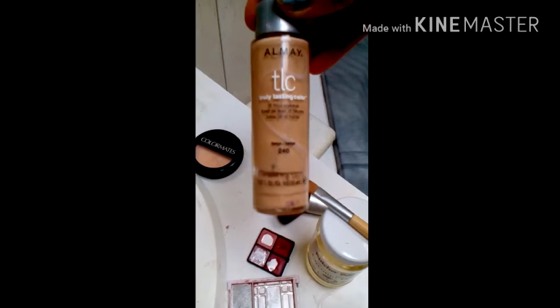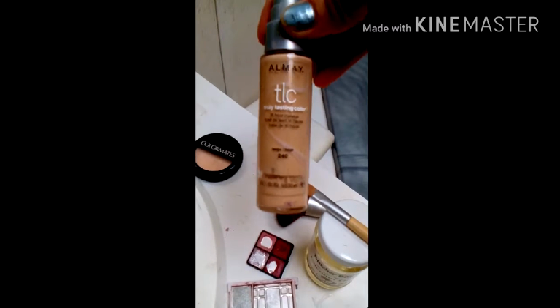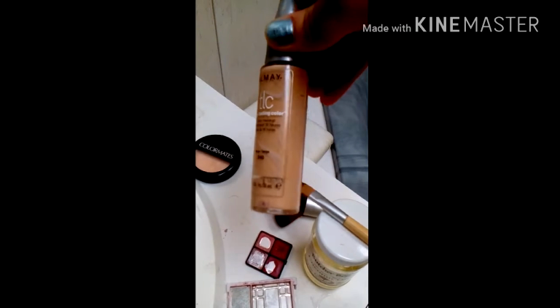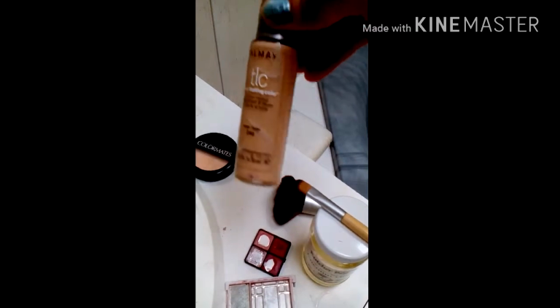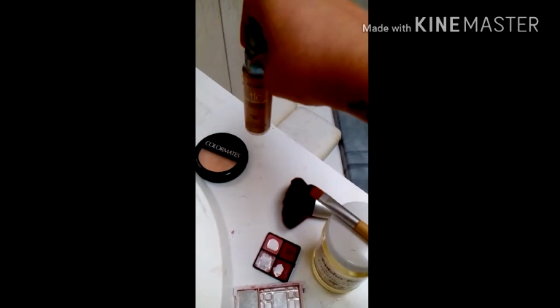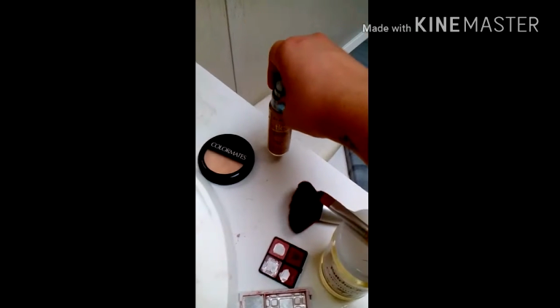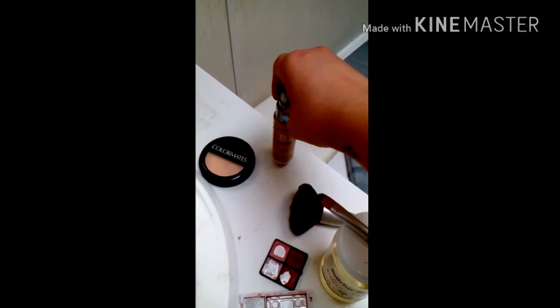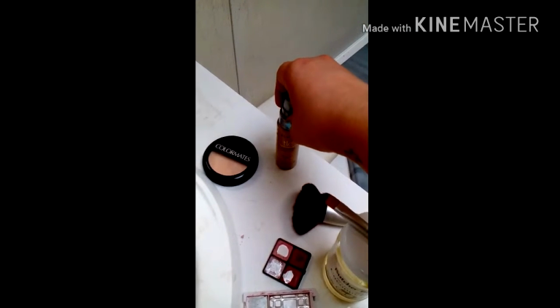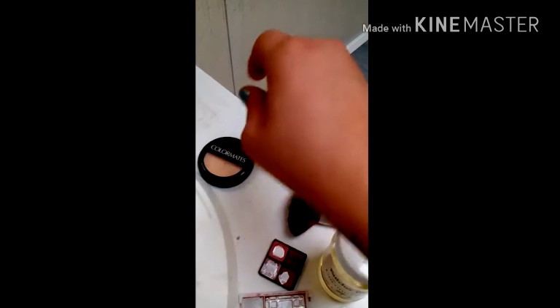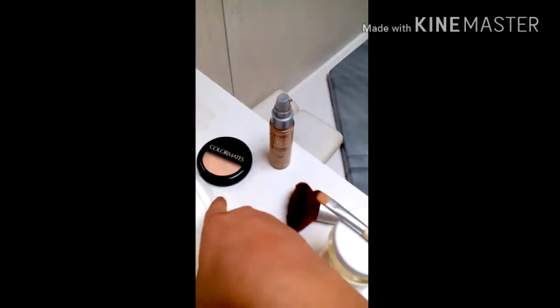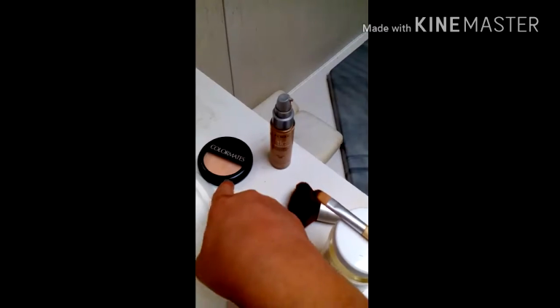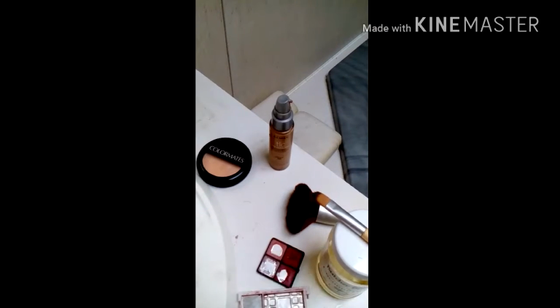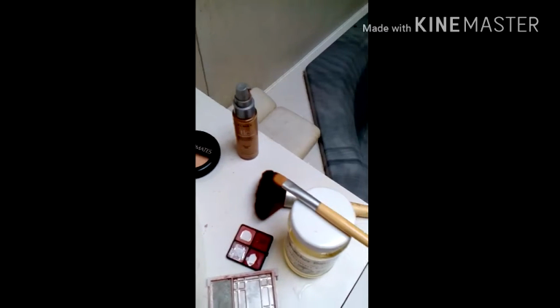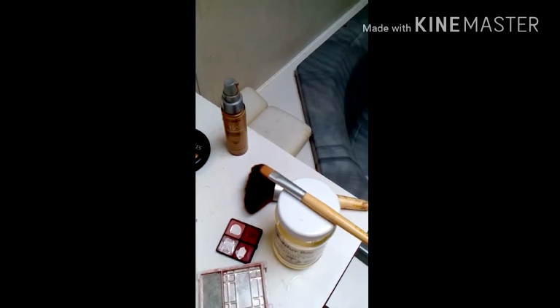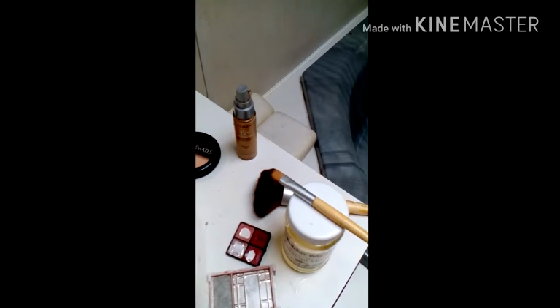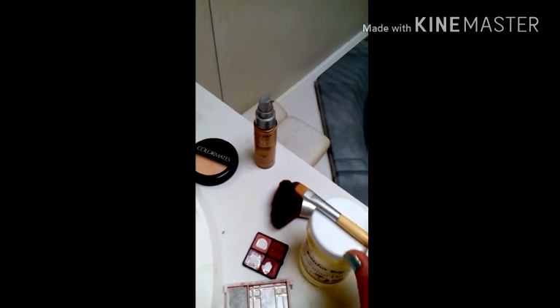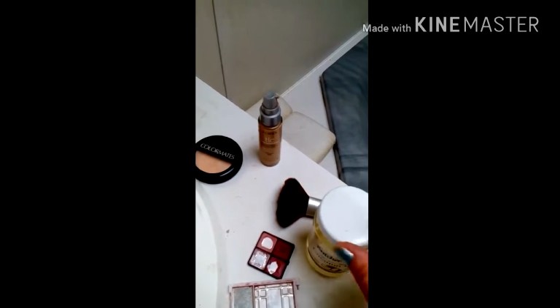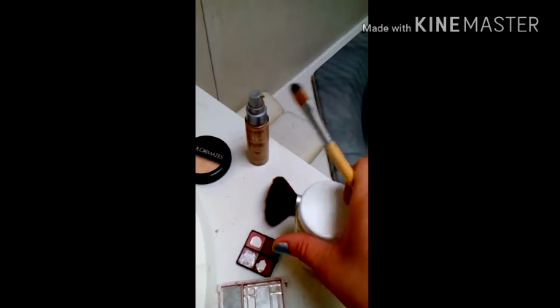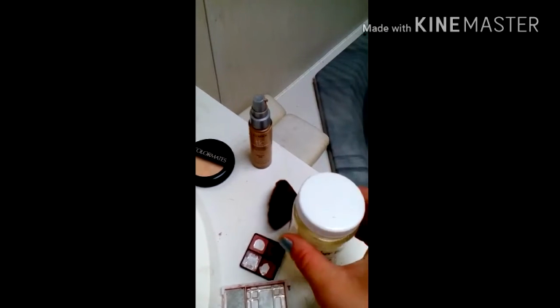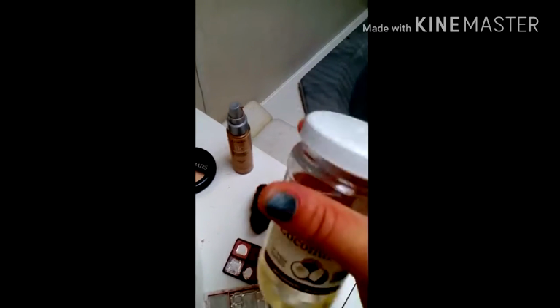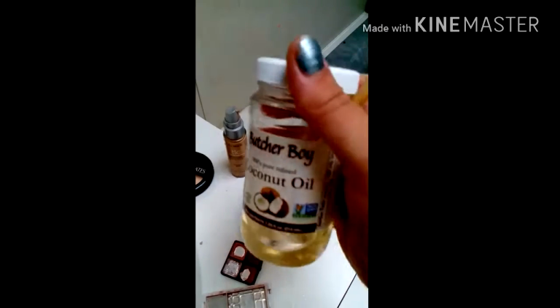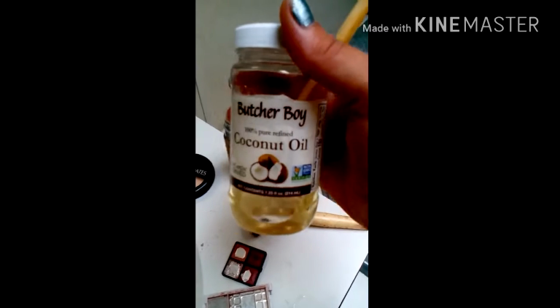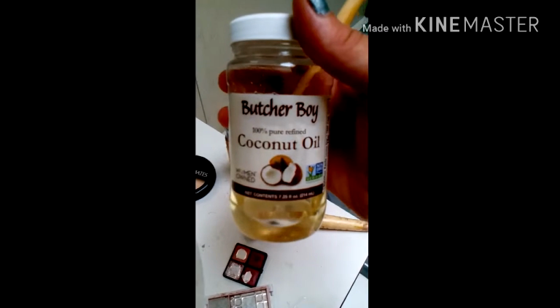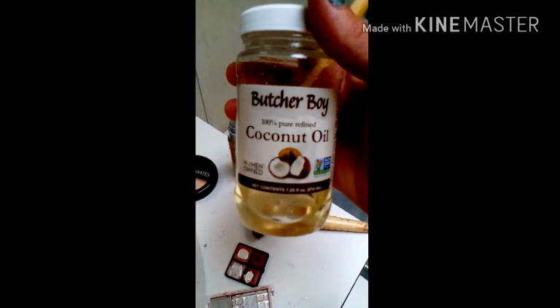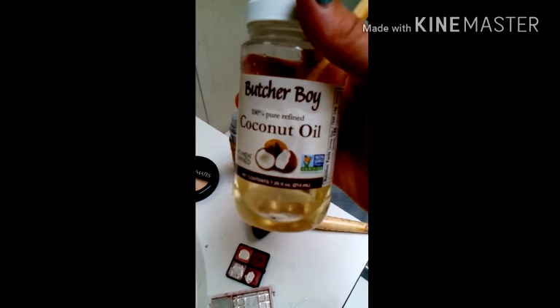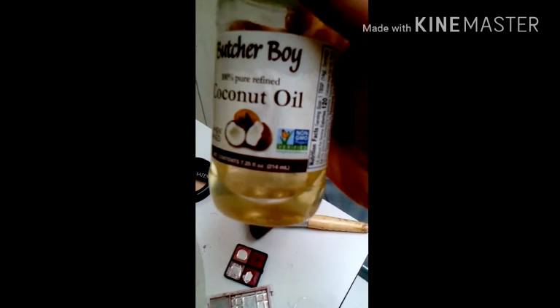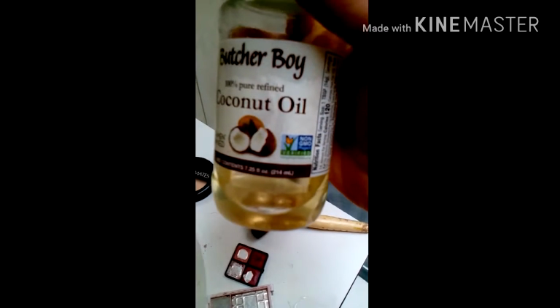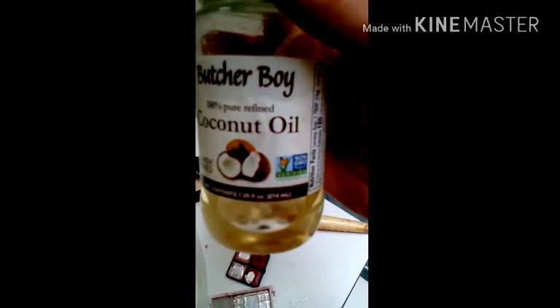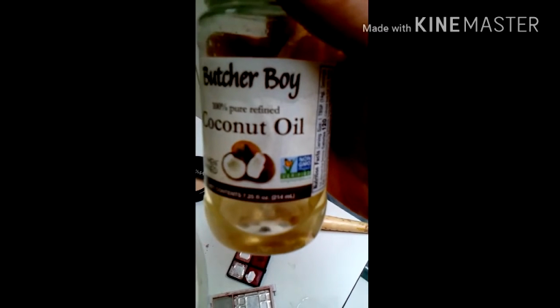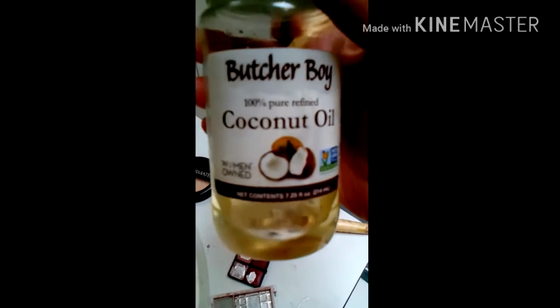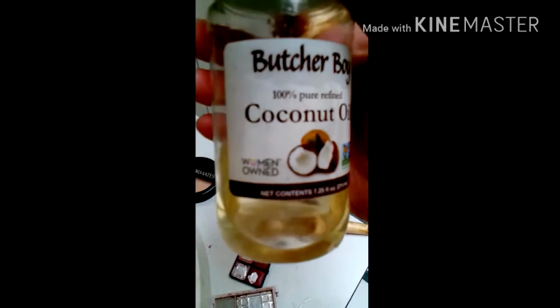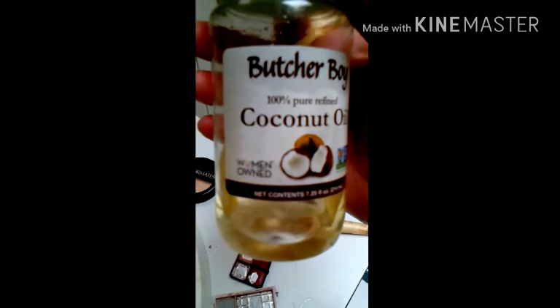I also use a compact powder — that one's just from the dollar store, but it works, it does the job. I also have eyeshadows; it really doesn't make a difference to me. This doesn't need that much oil, but I tend to use a little bit more just in case I need it.